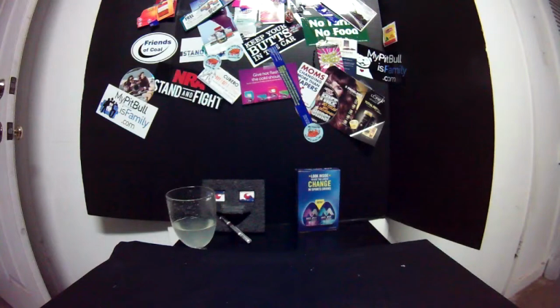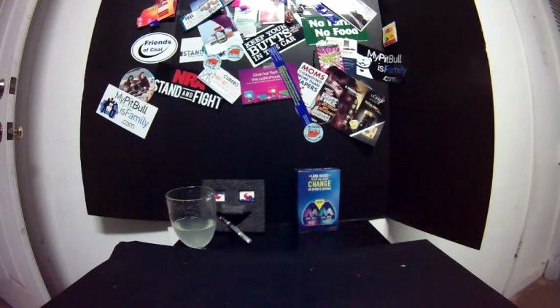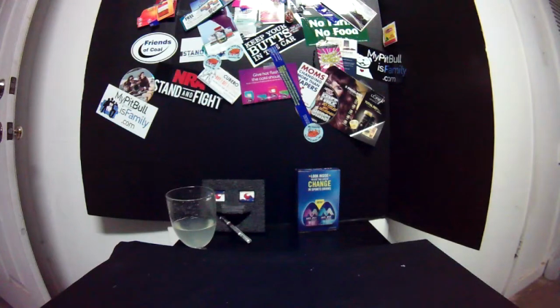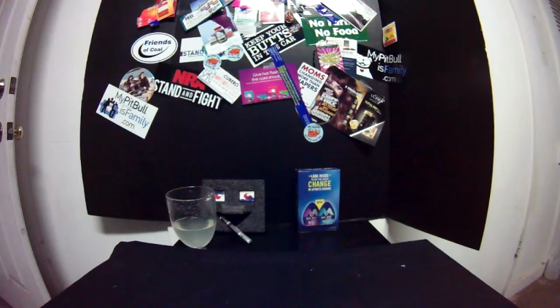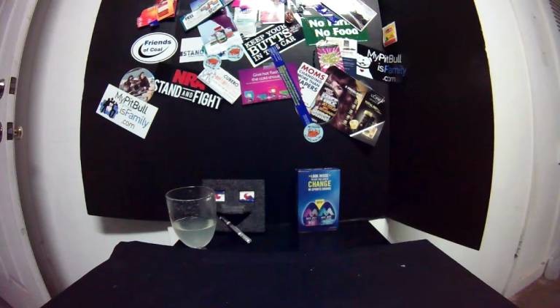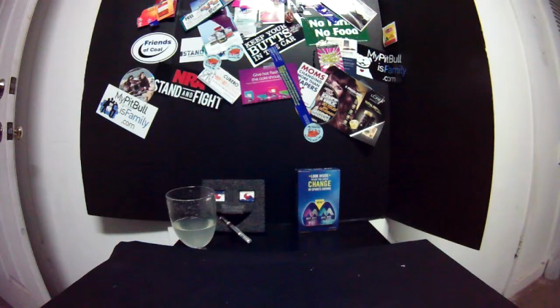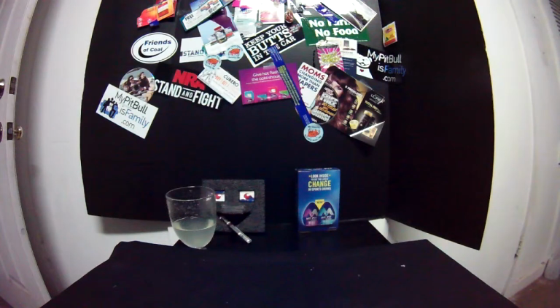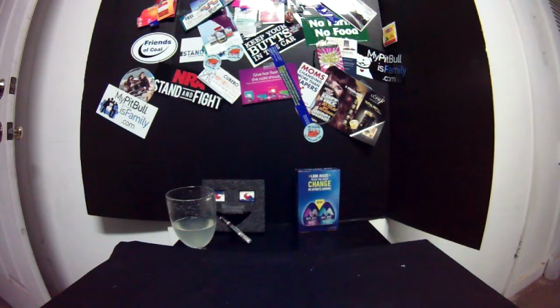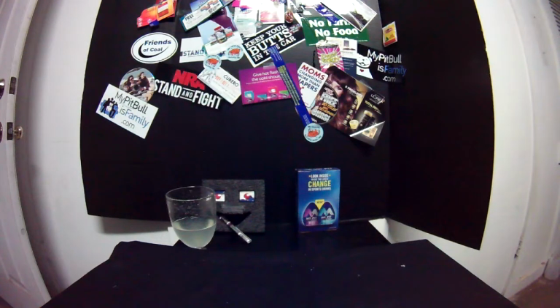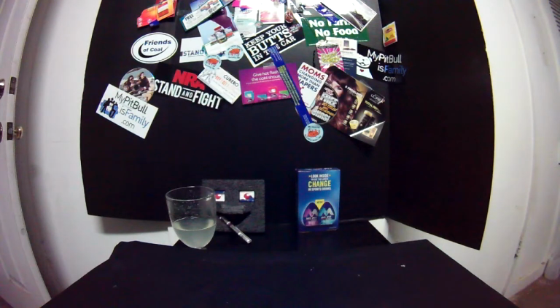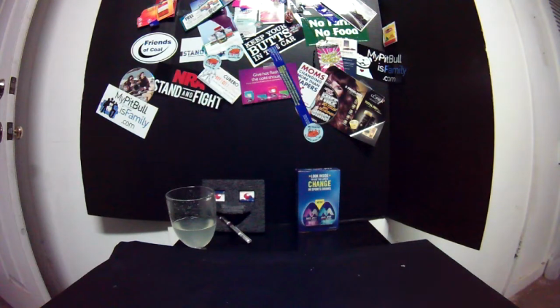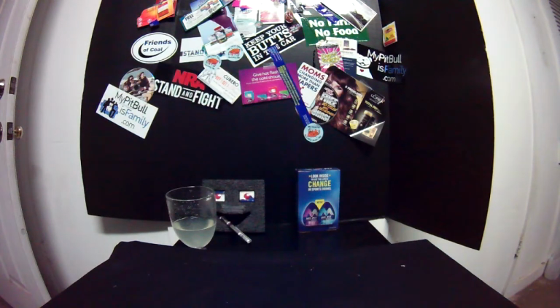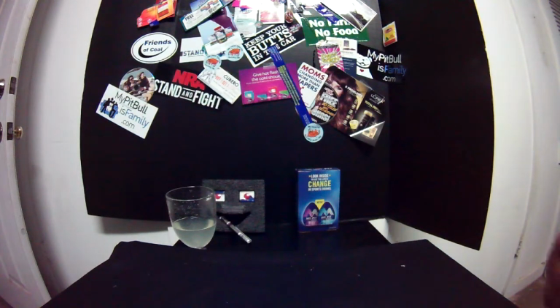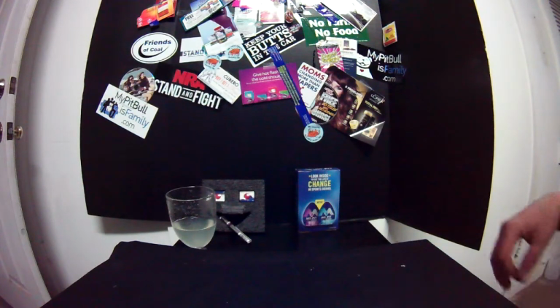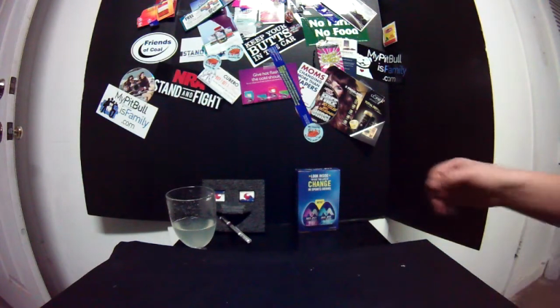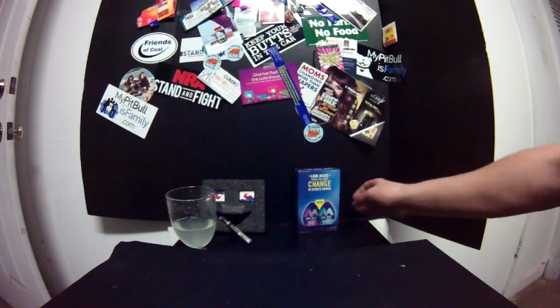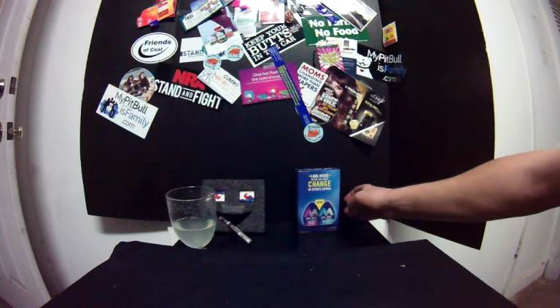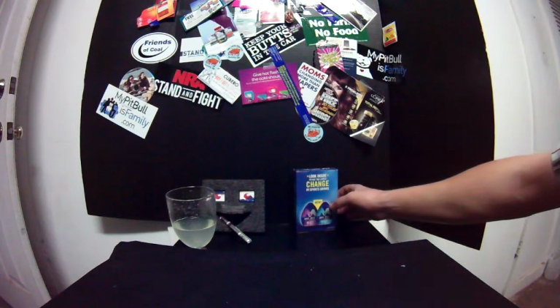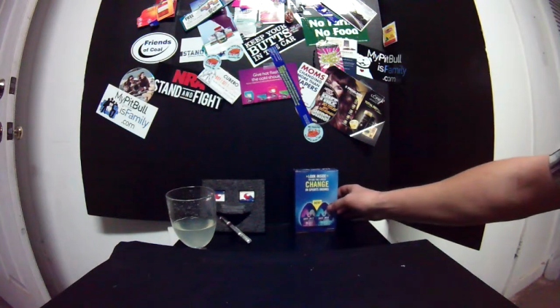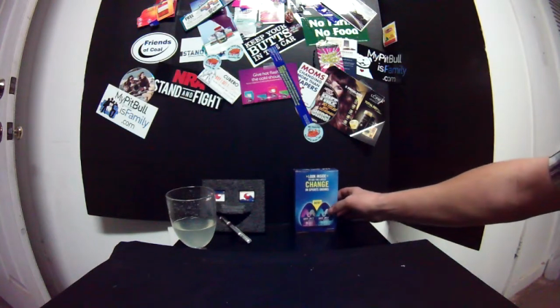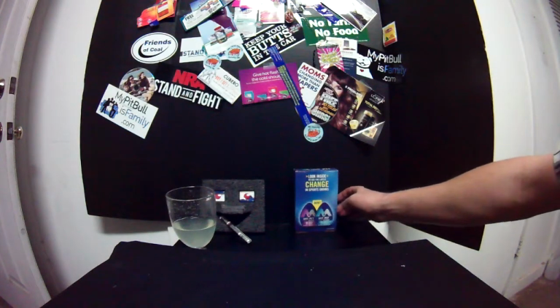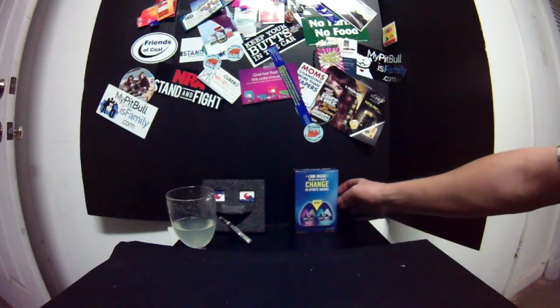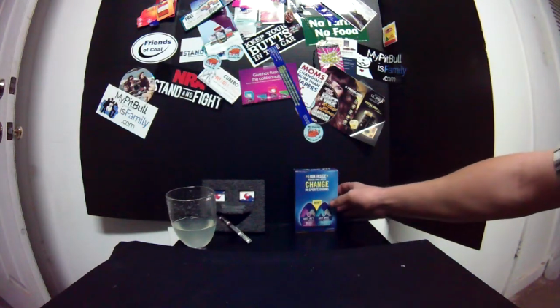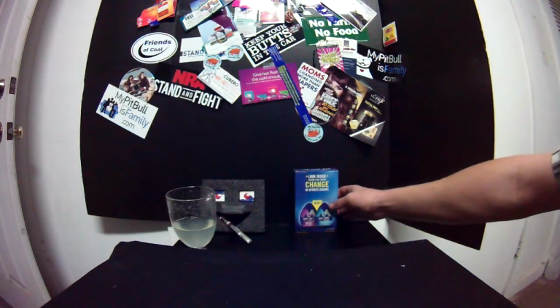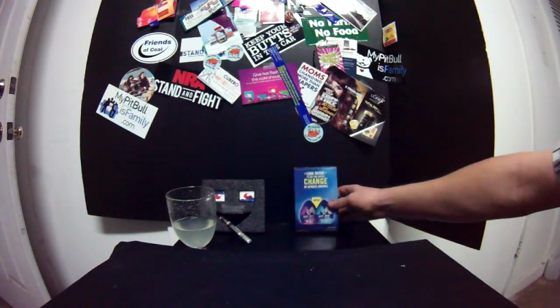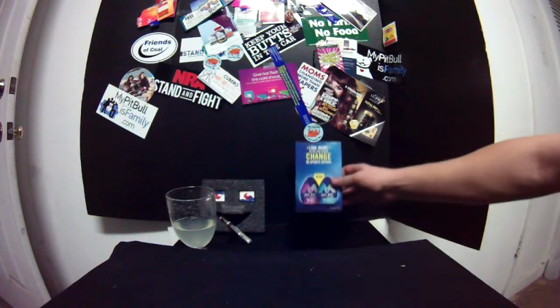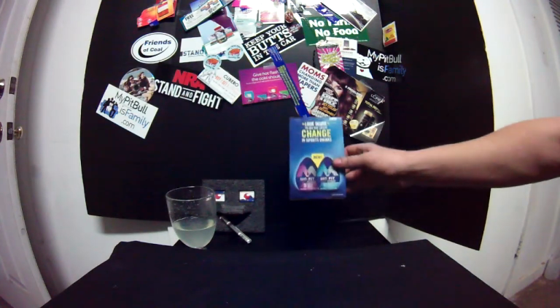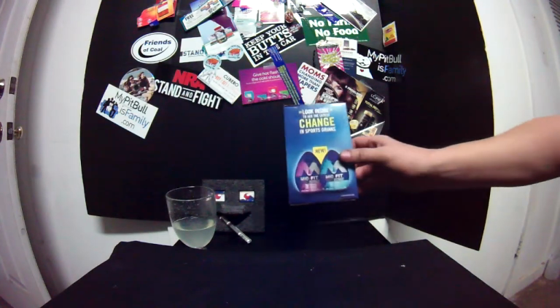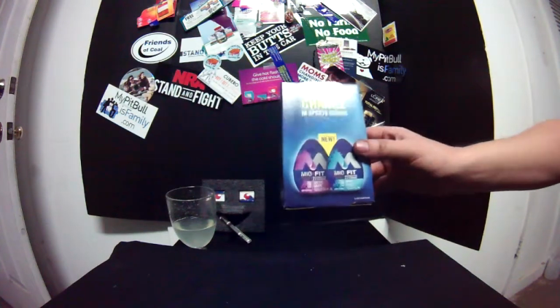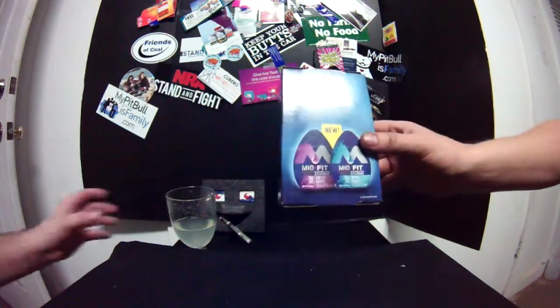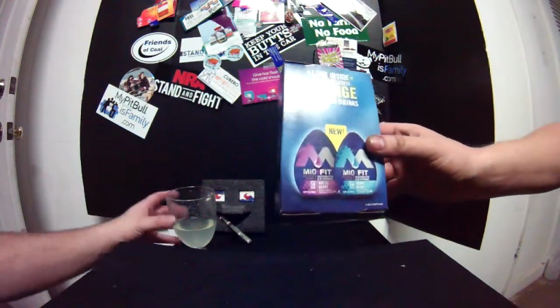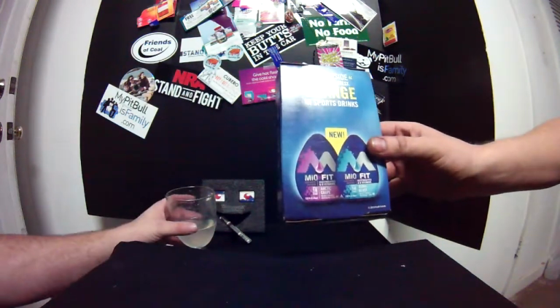Free stuff from the internet! We get free stuff. Oh yeah, you know you like it. And ladies and gents, today we got Mio.